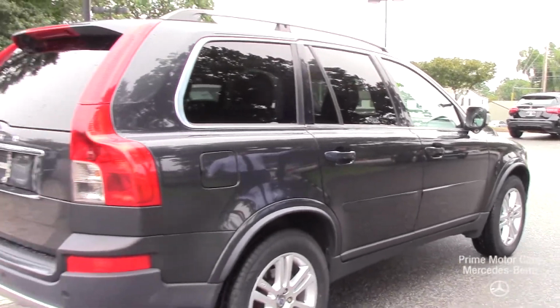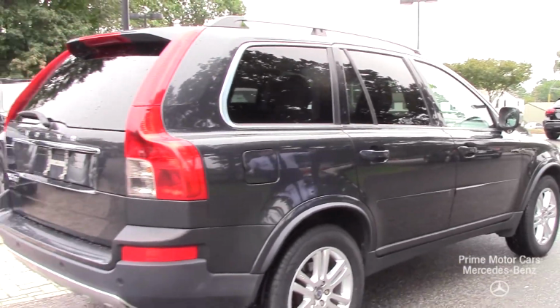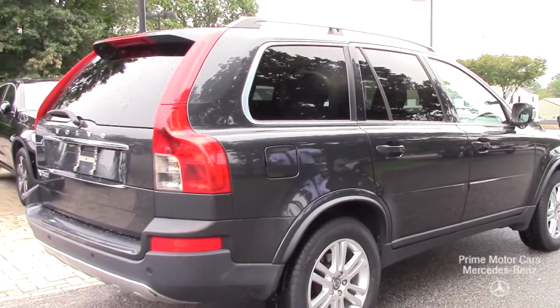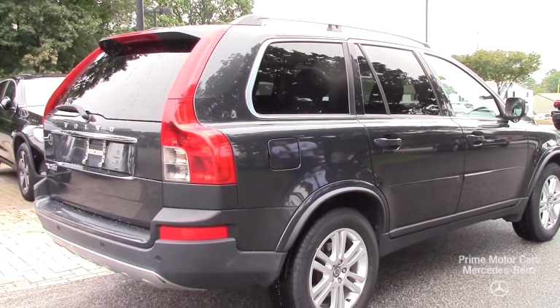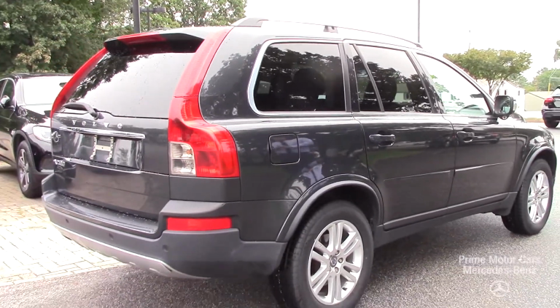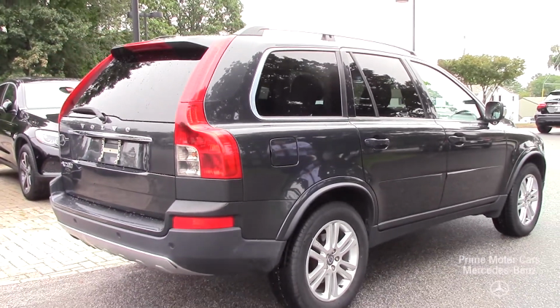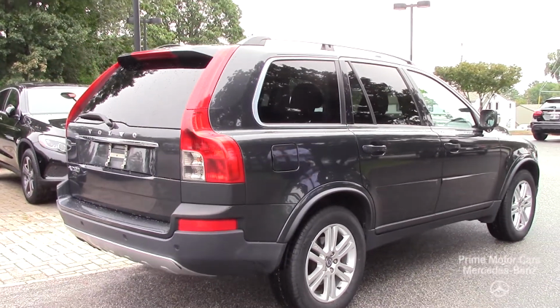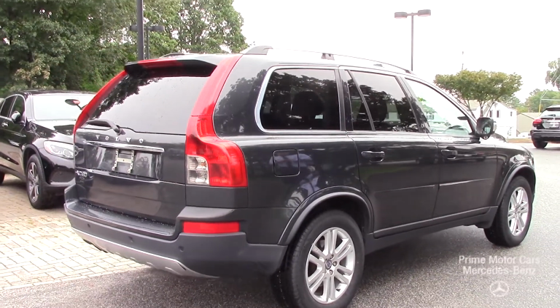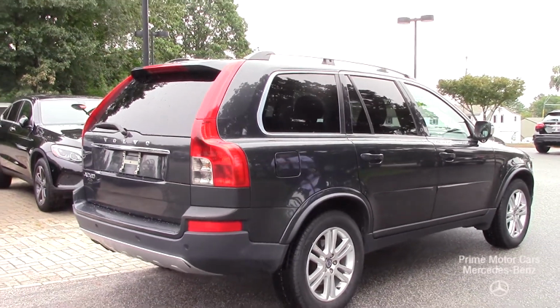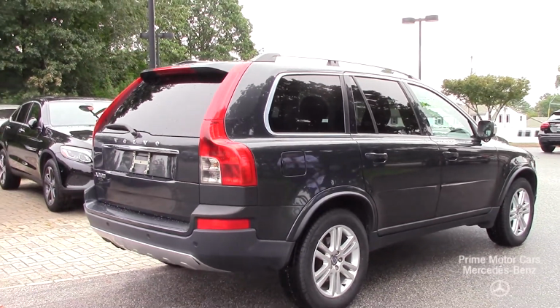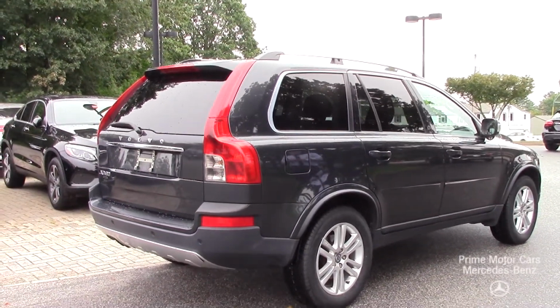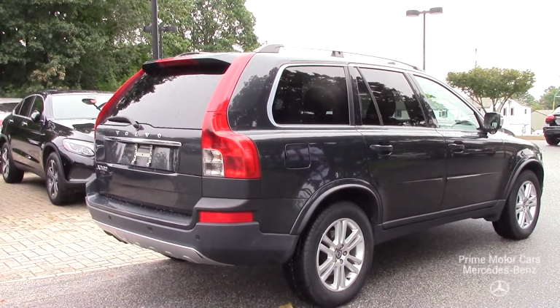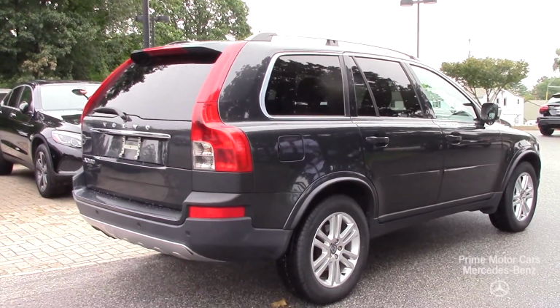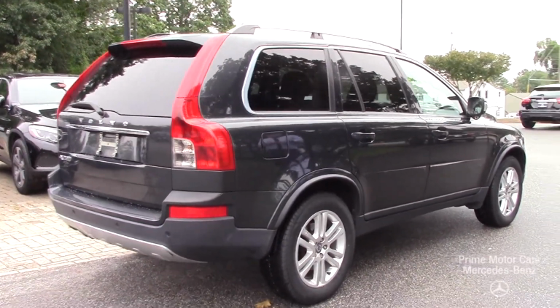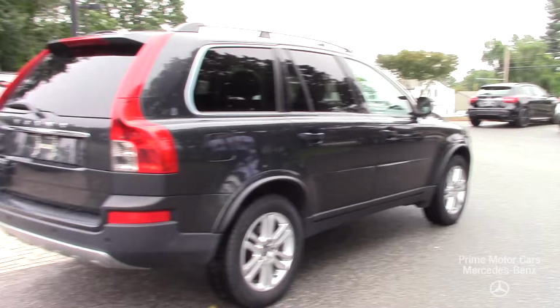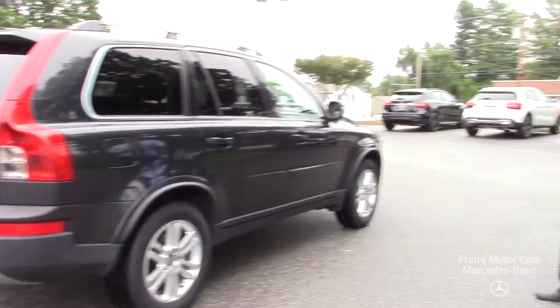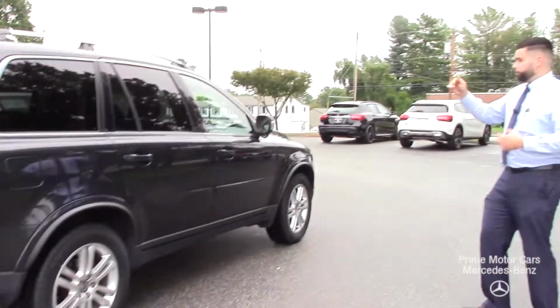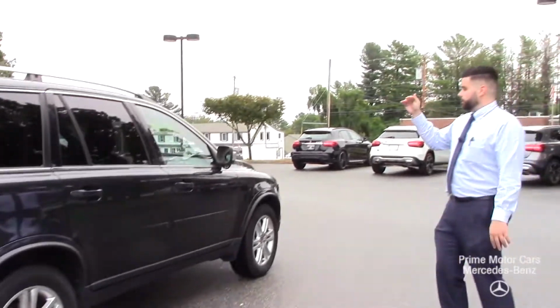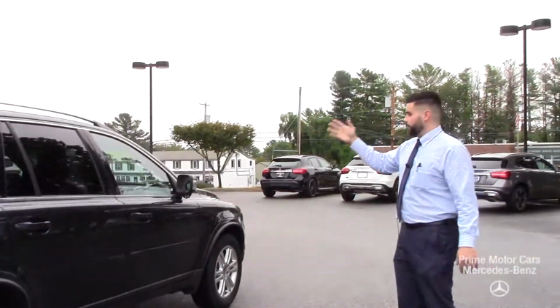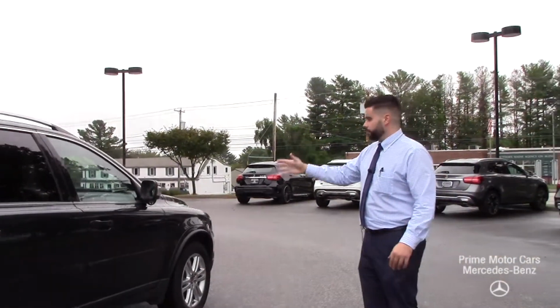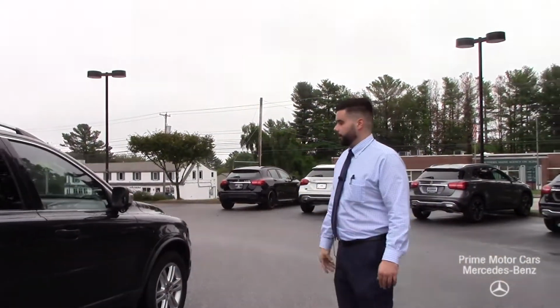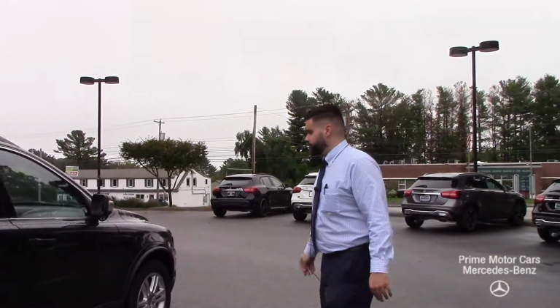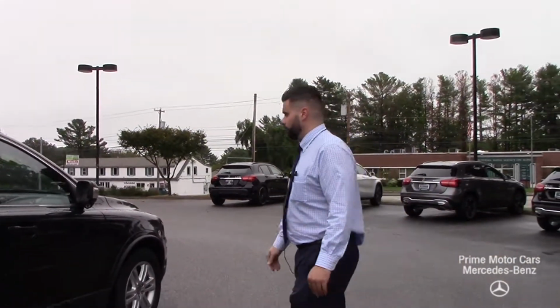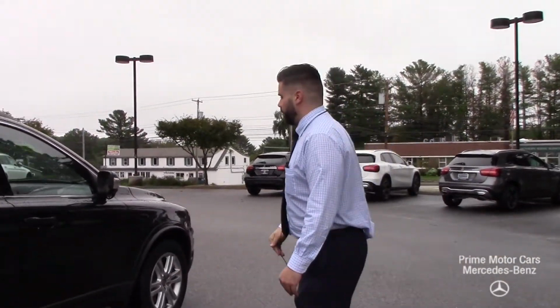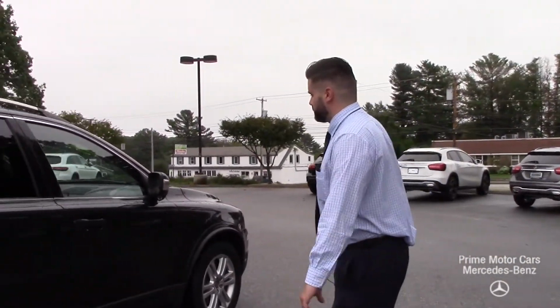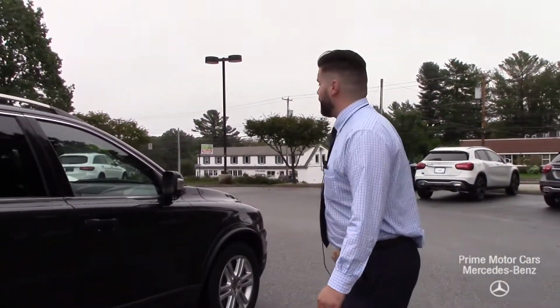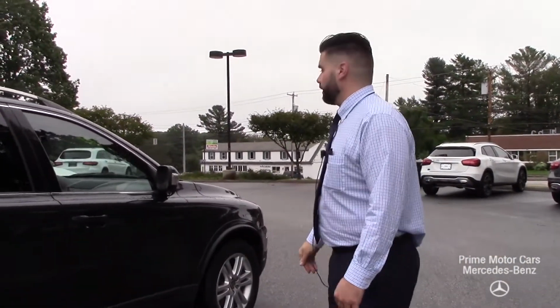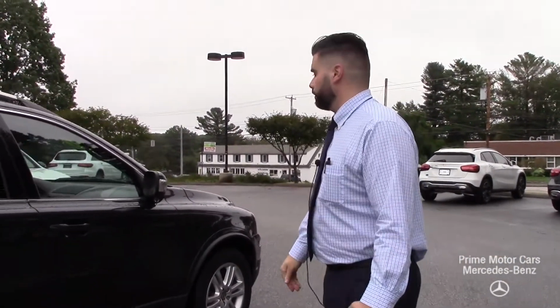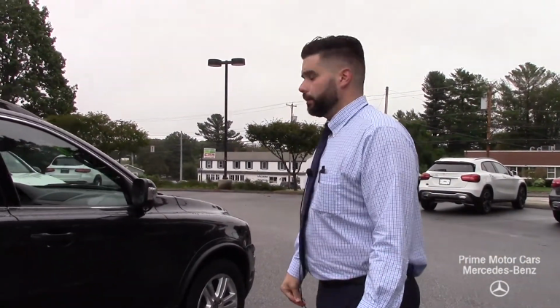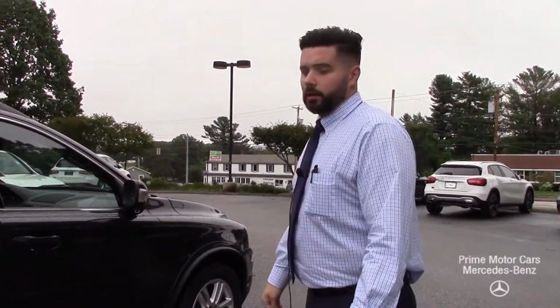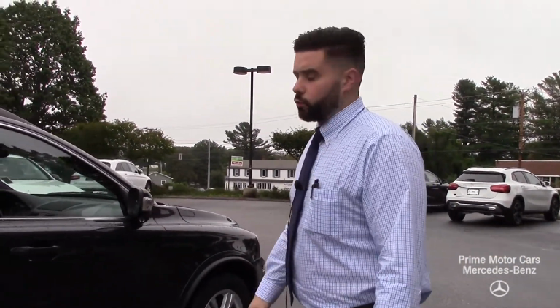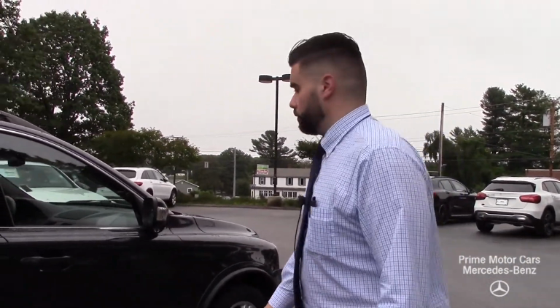Comes with the active park assist feature and the blind spot monitoring, and you get pretty much all the other options that were available in 2012.